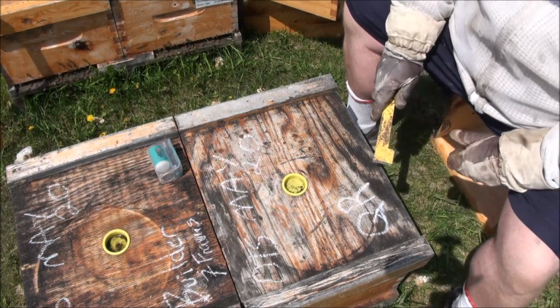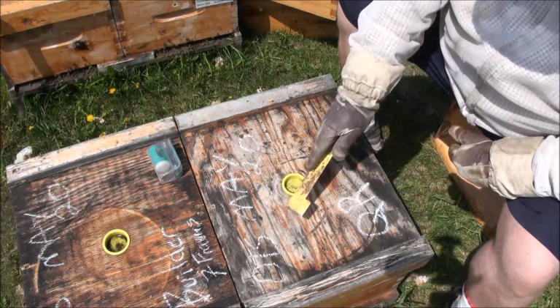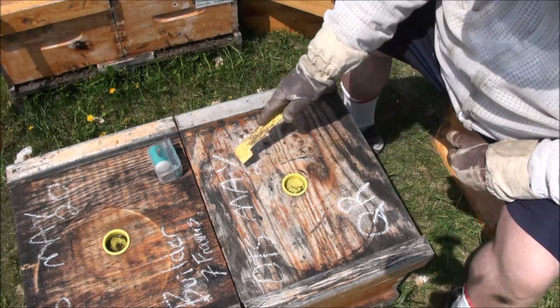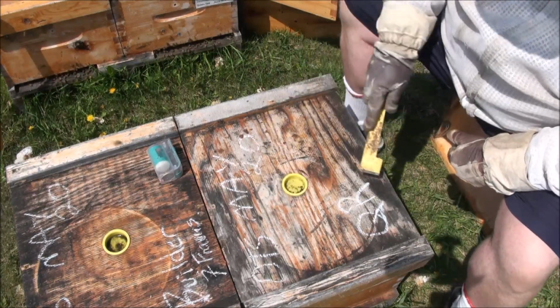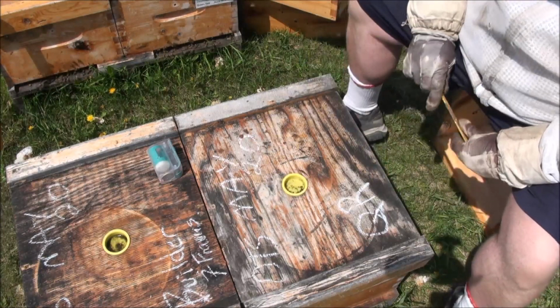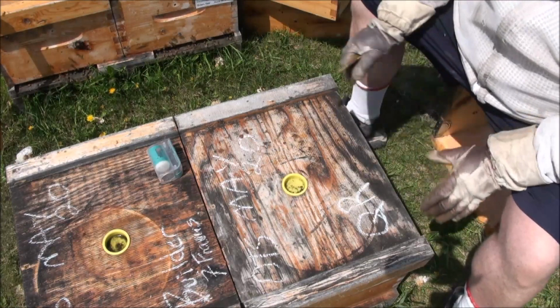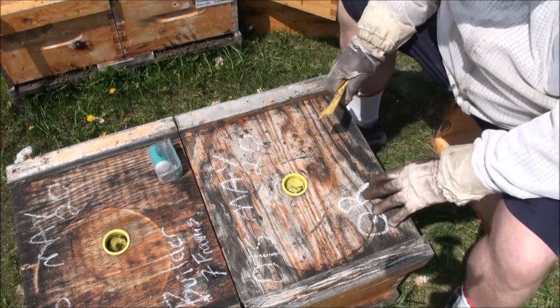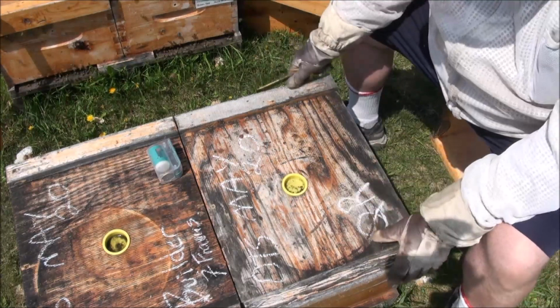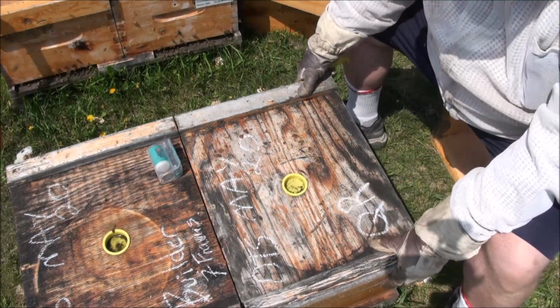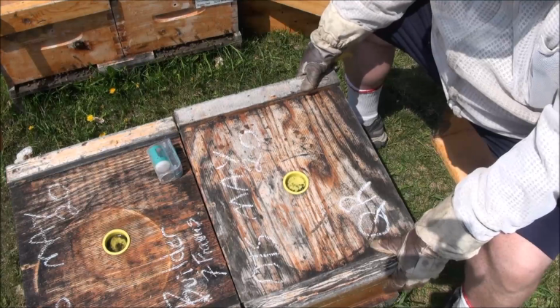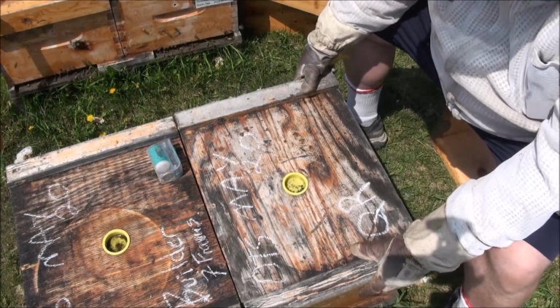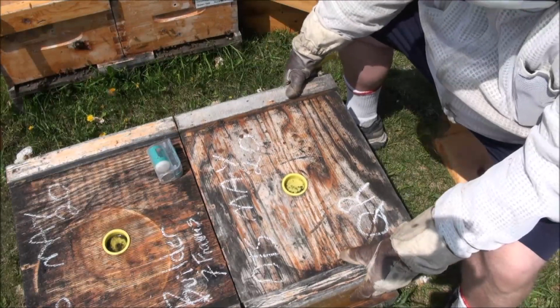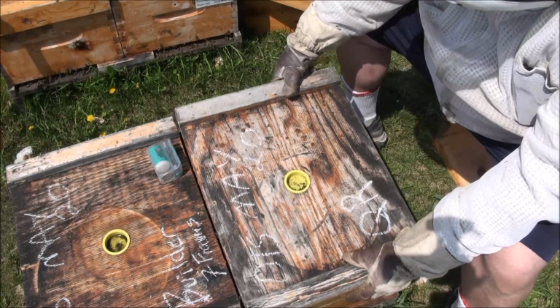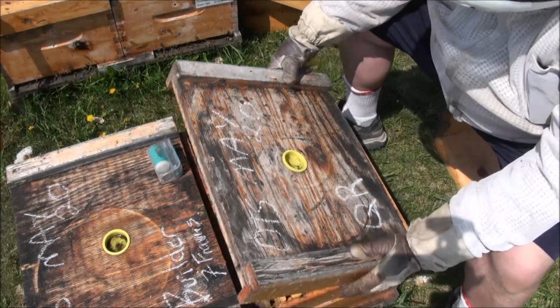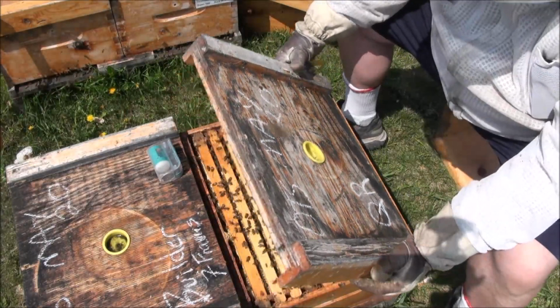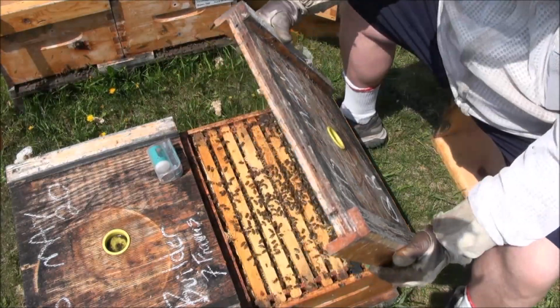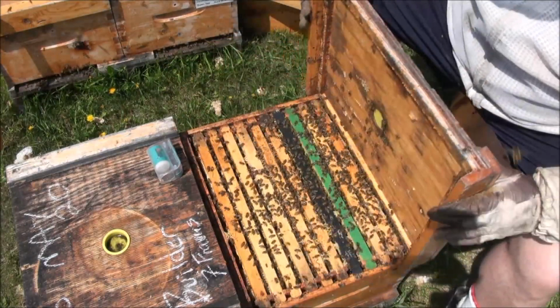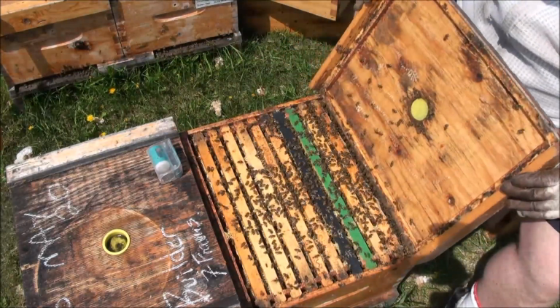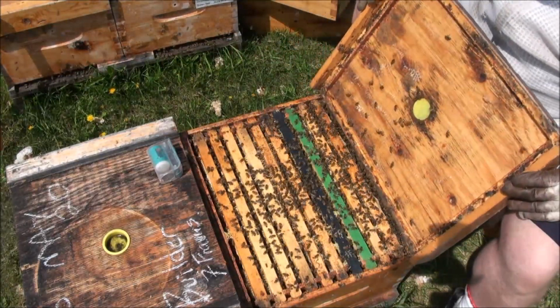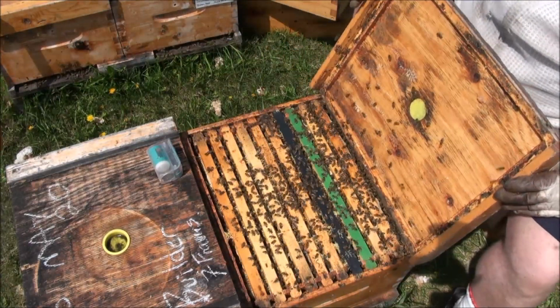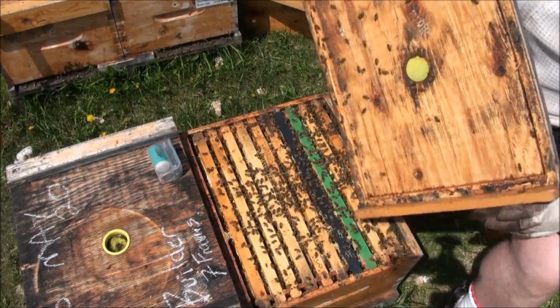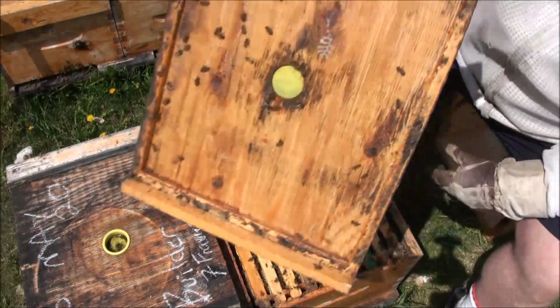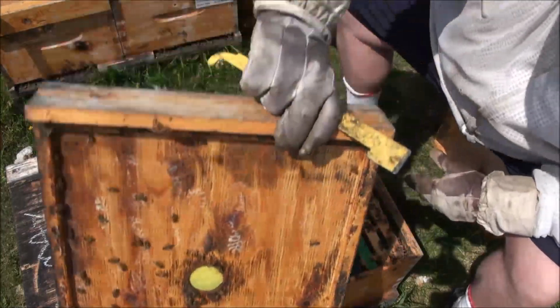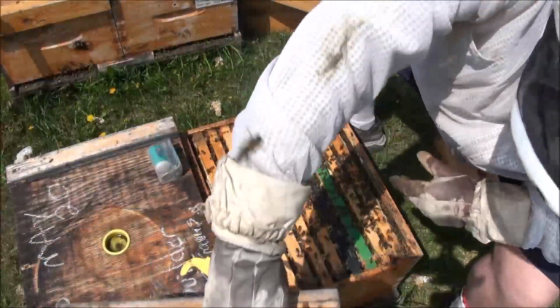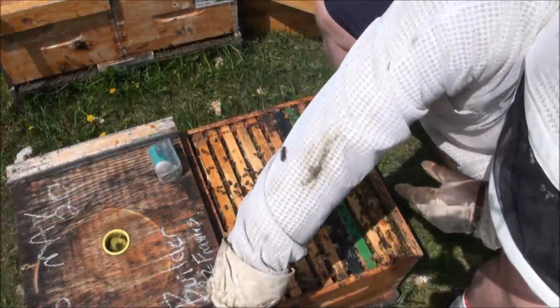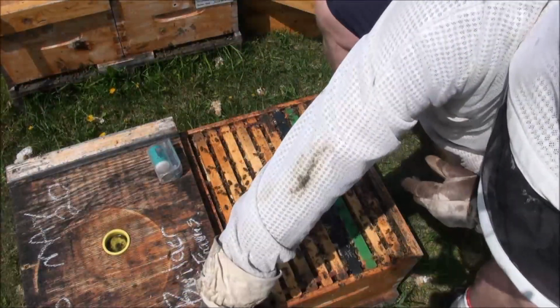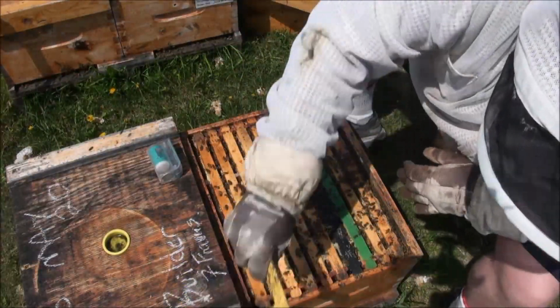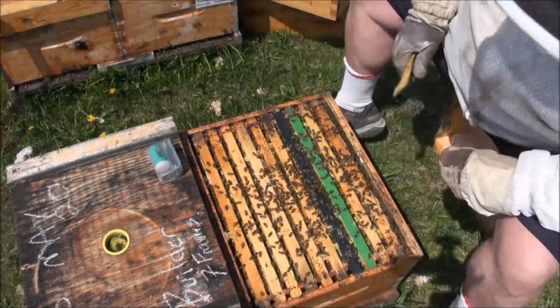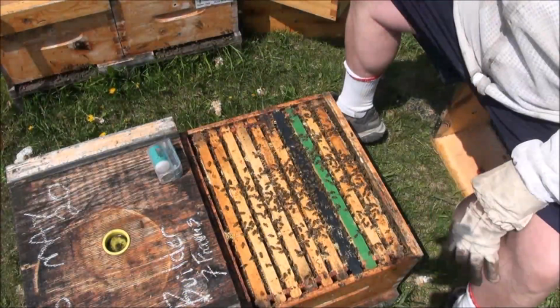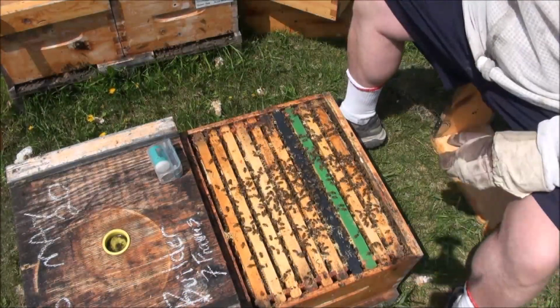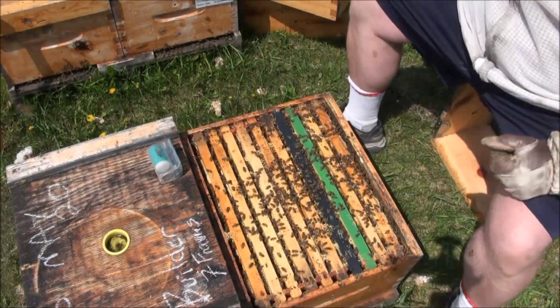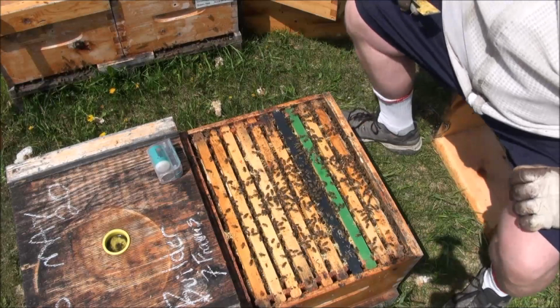Here's another one - OTS May 20th, queen right. So that means after I used the hive as a queenless builder for a week, I put the nuke containing the mated queen back in.